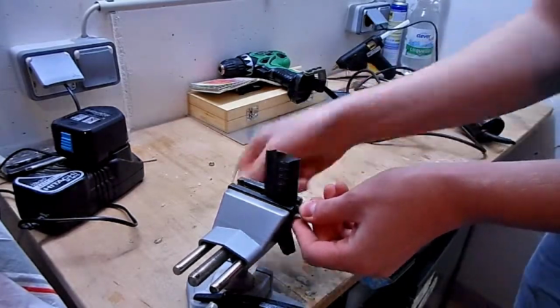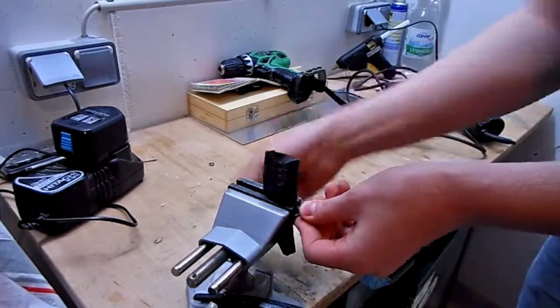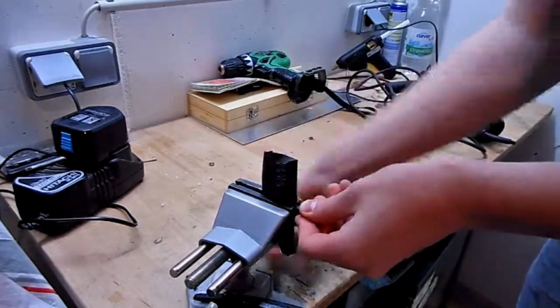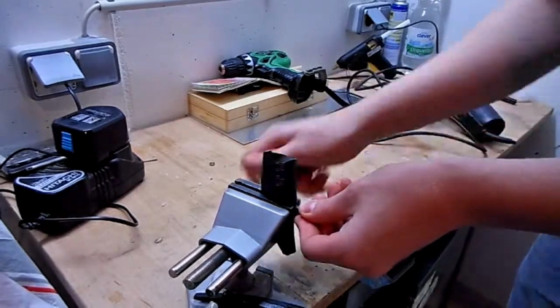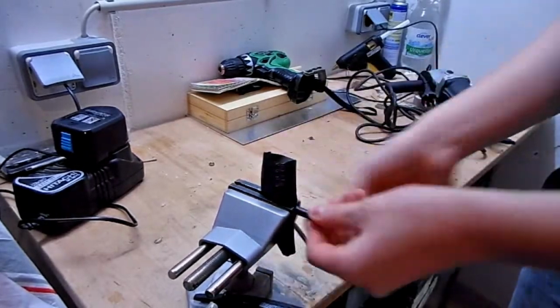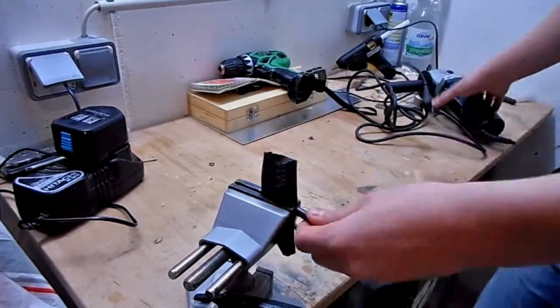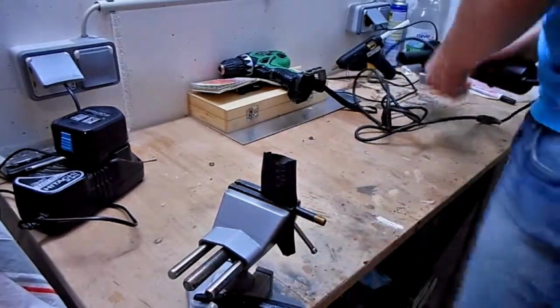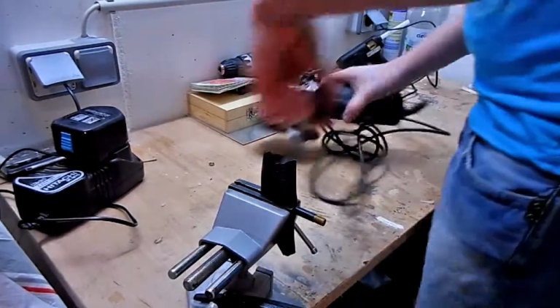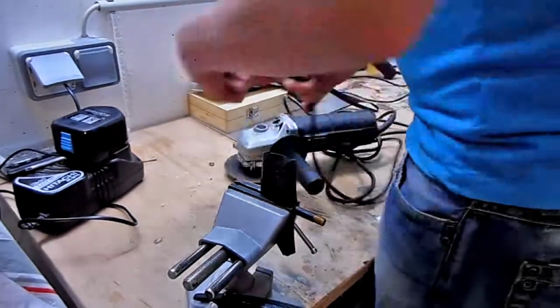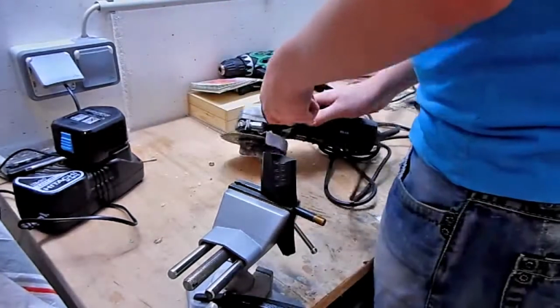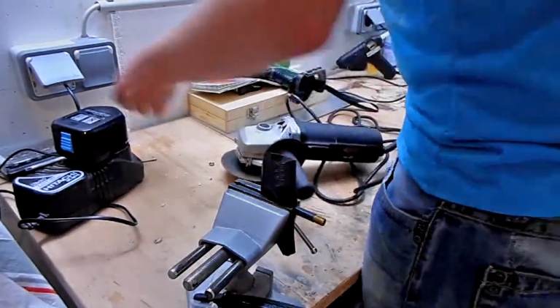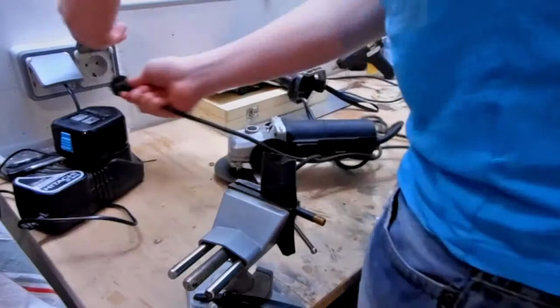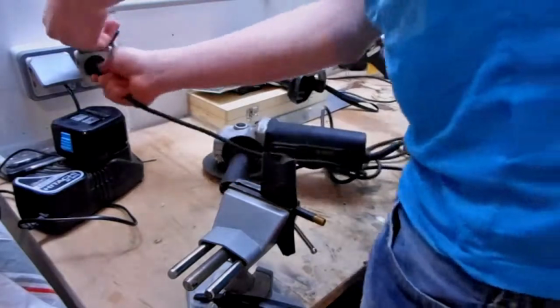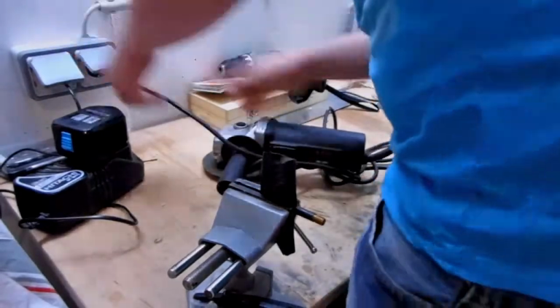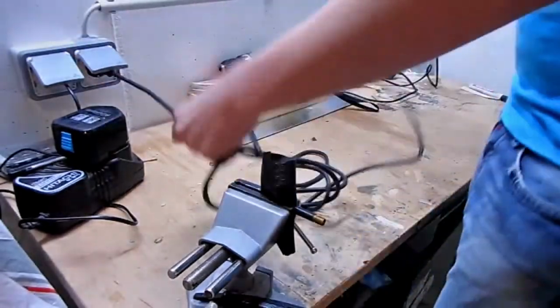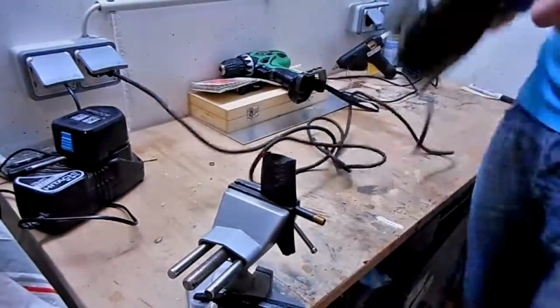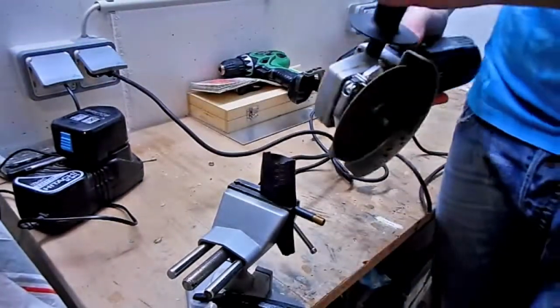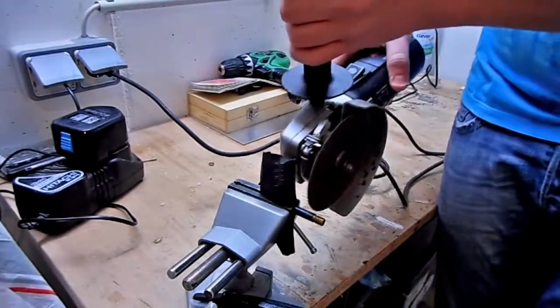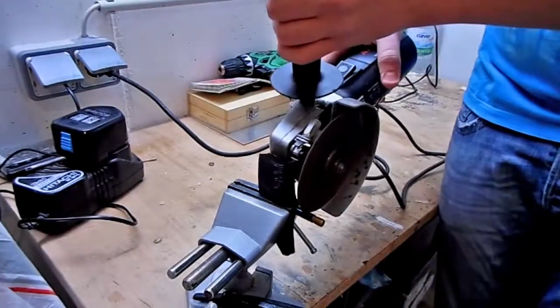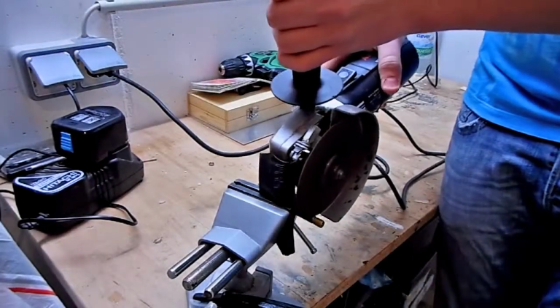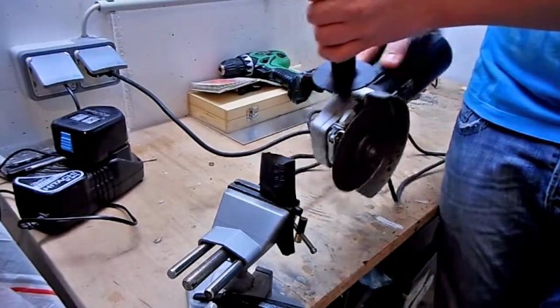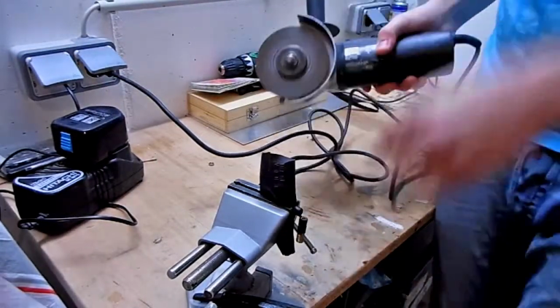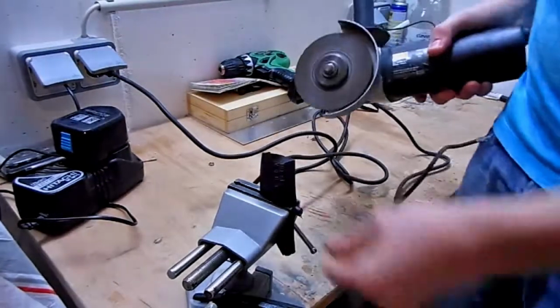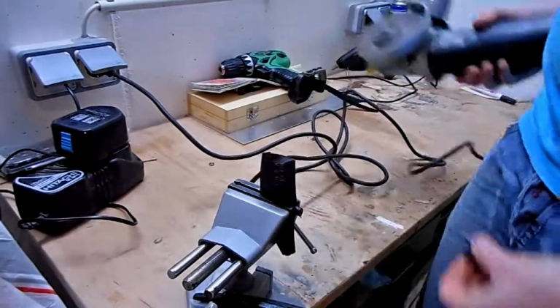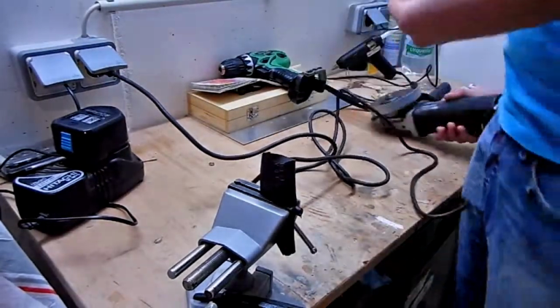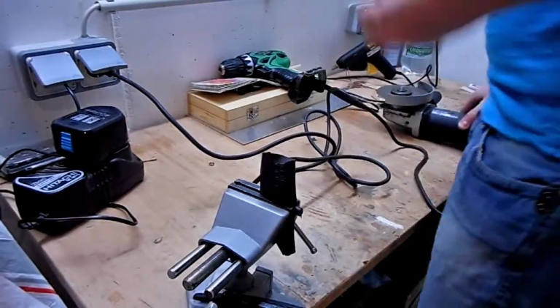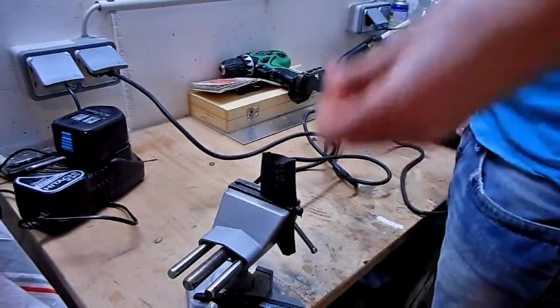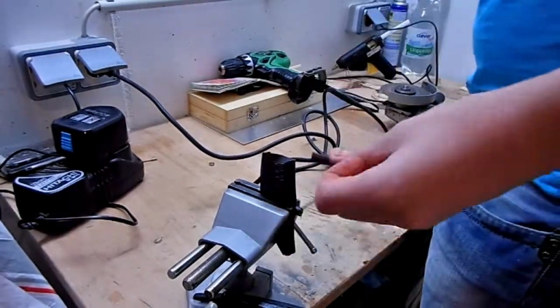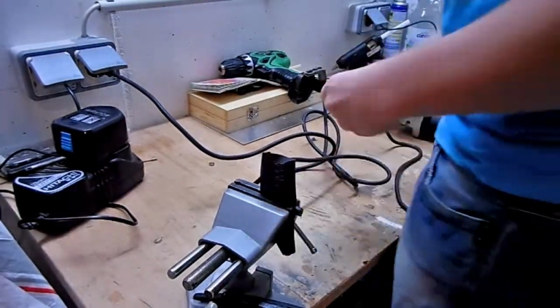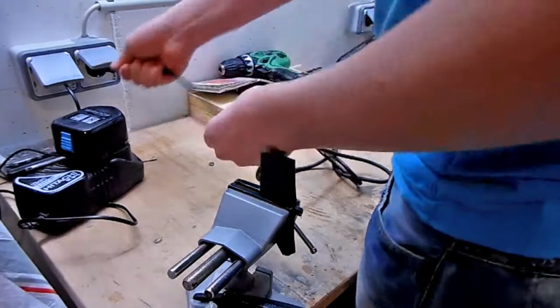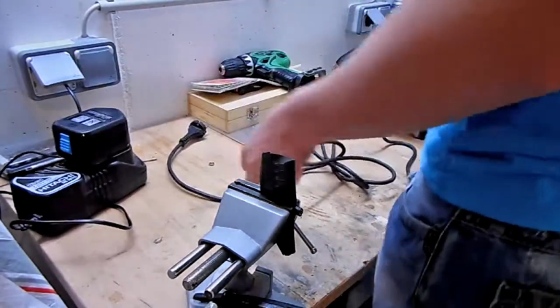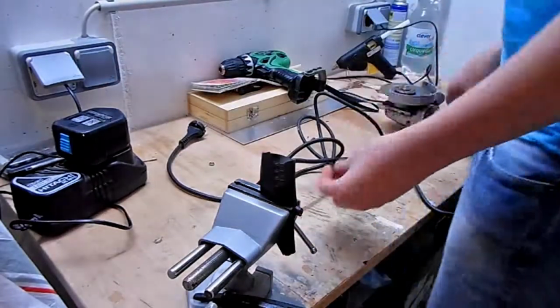In the first step, cut the valve off a bicycle tube. You don't have to use any grinder — you can just use scissors or something like that.